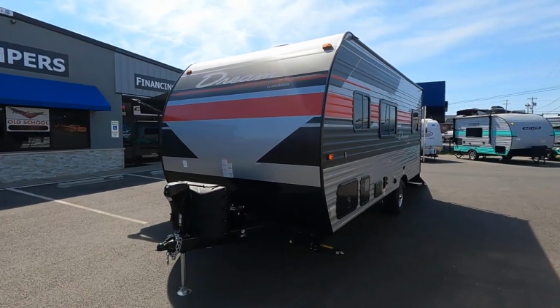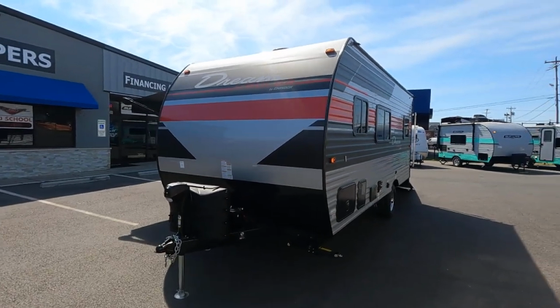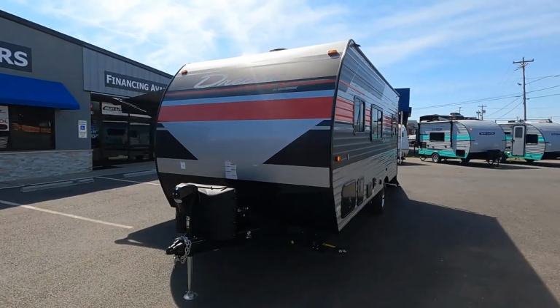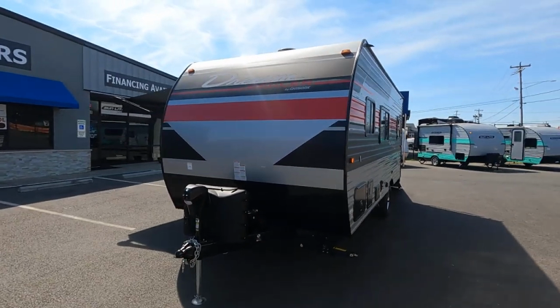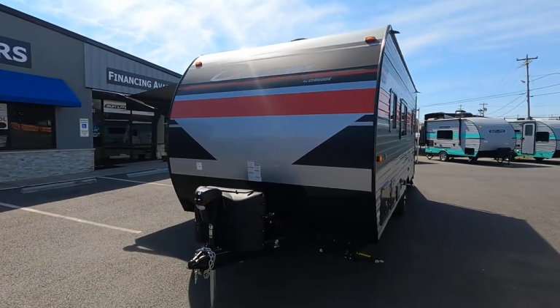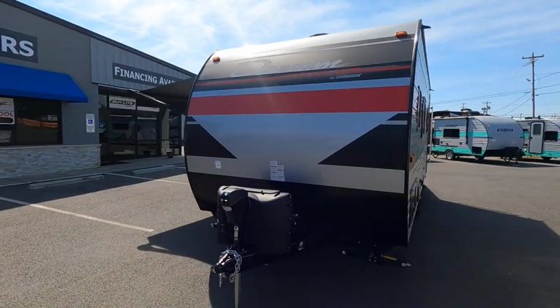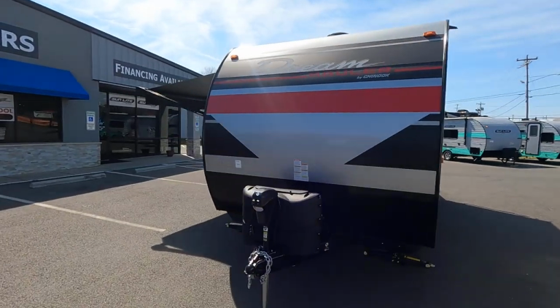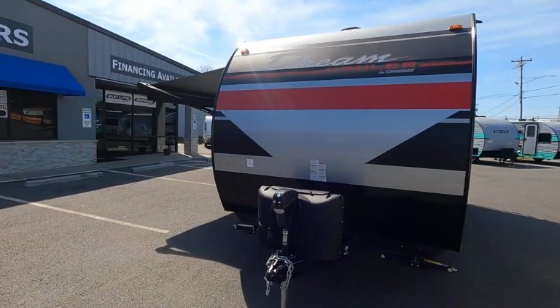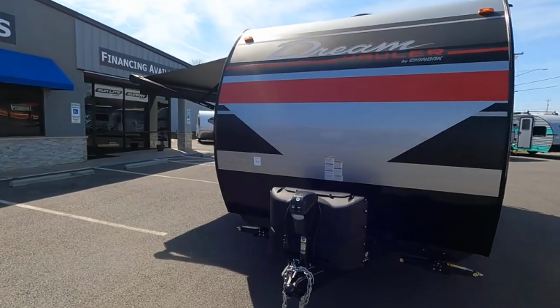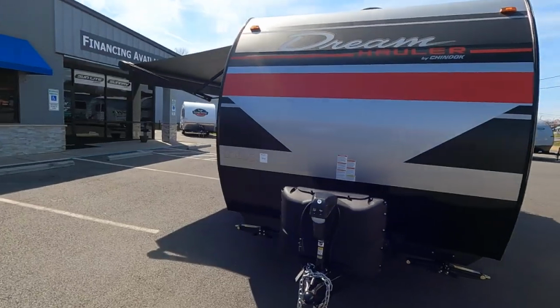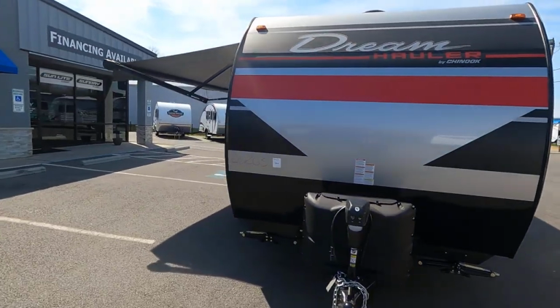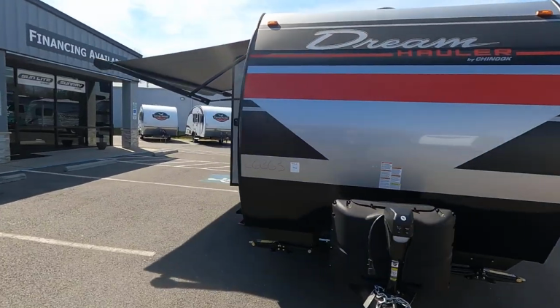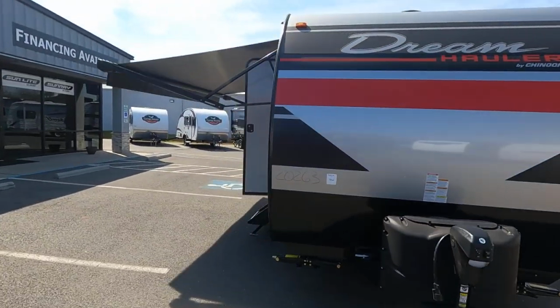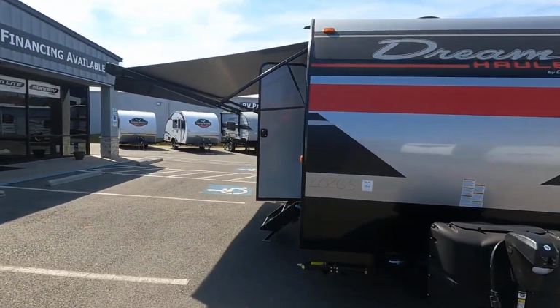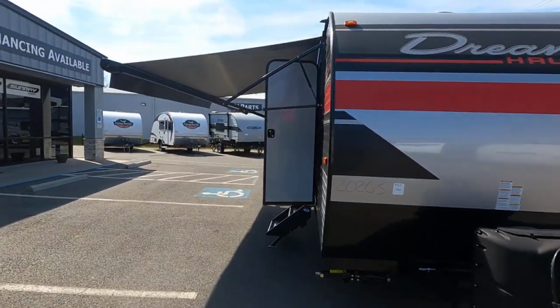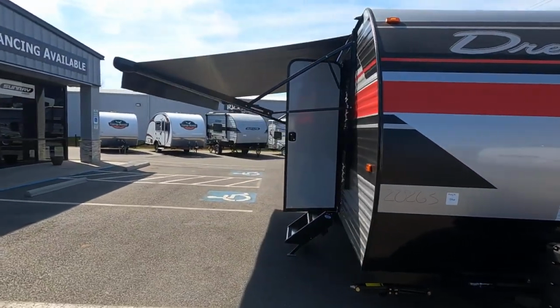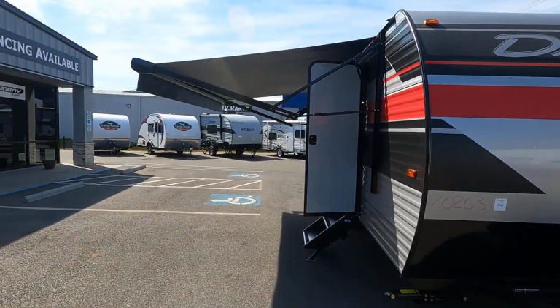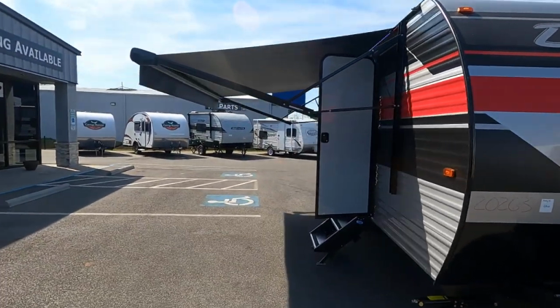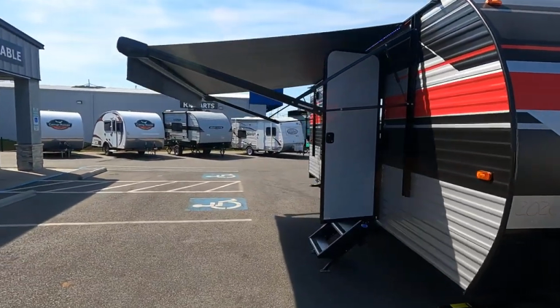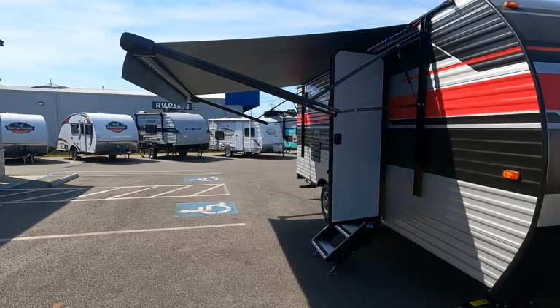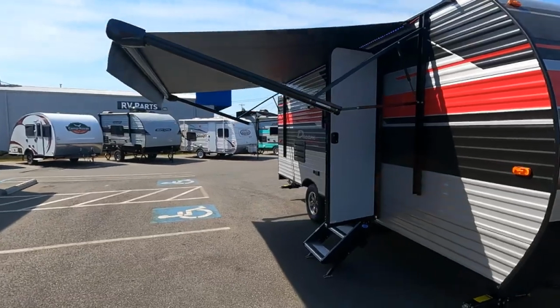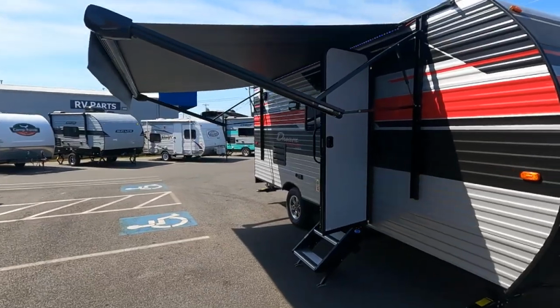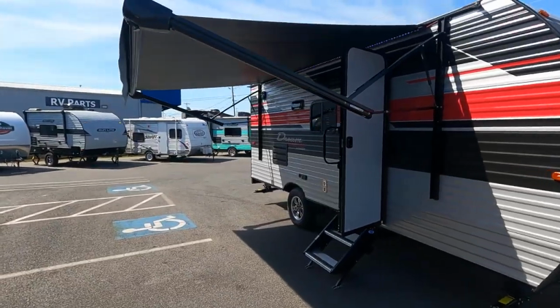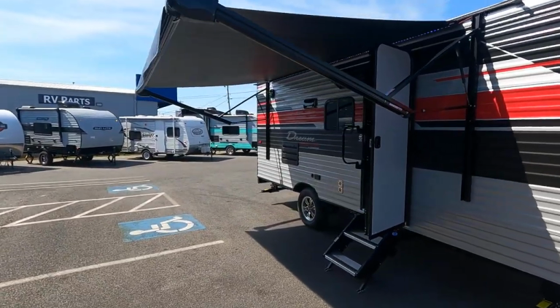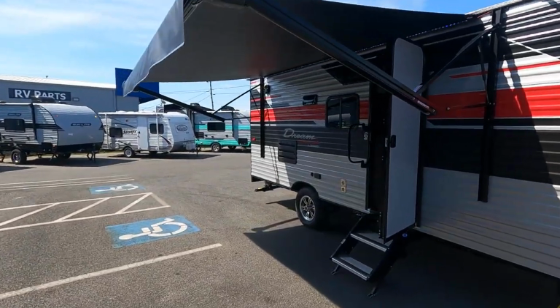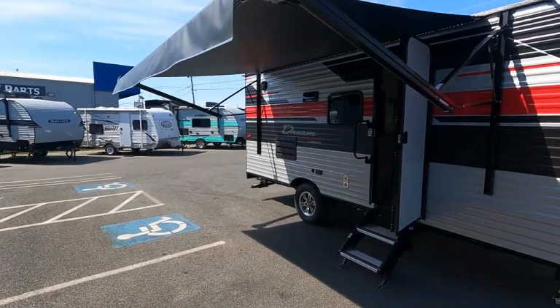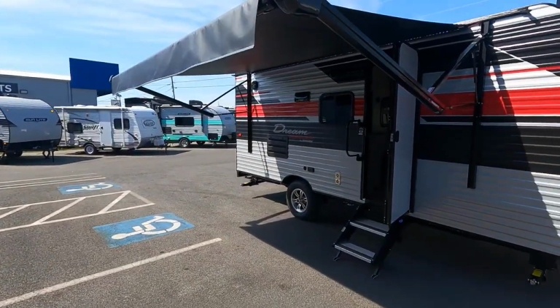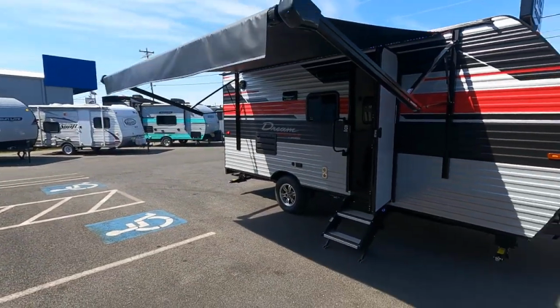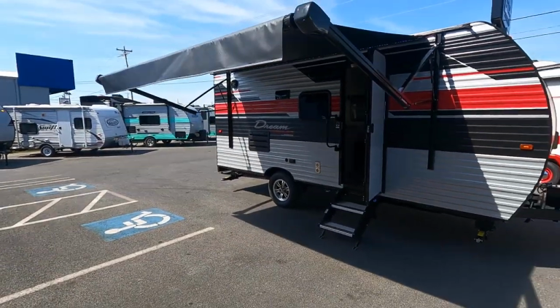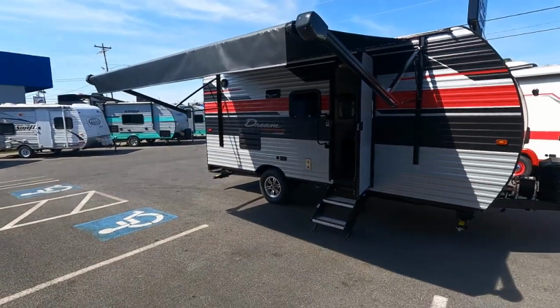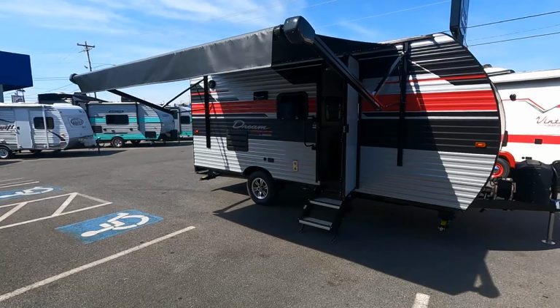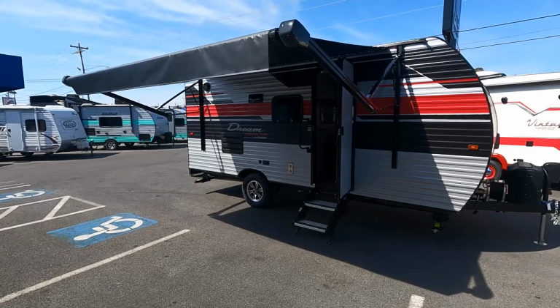Thank you for watching. This unit is at Juari RV in Albemarle, North Carolina. If you have any questions, please feel free to contact us or visit our website.